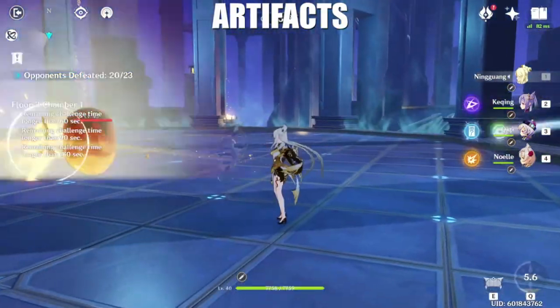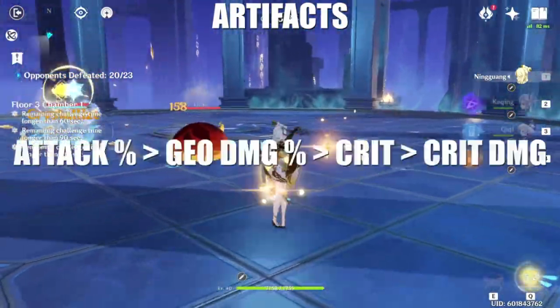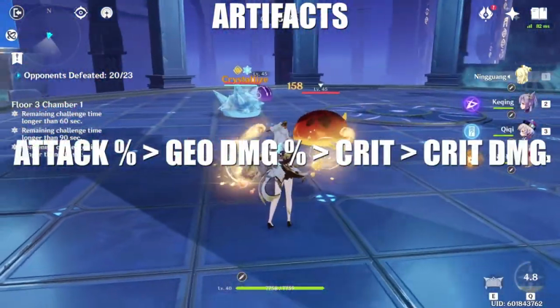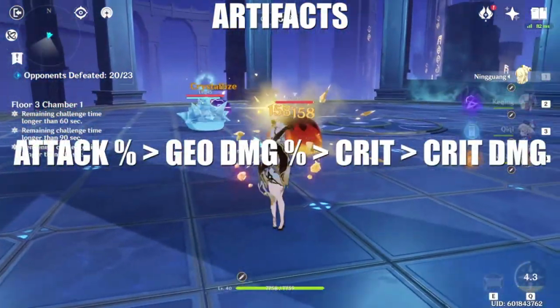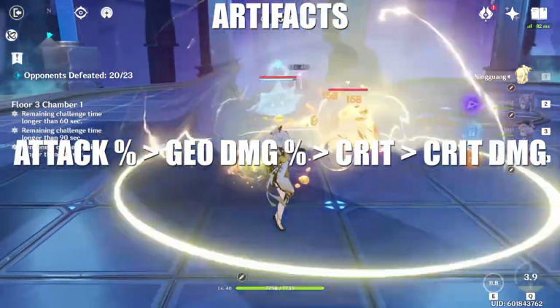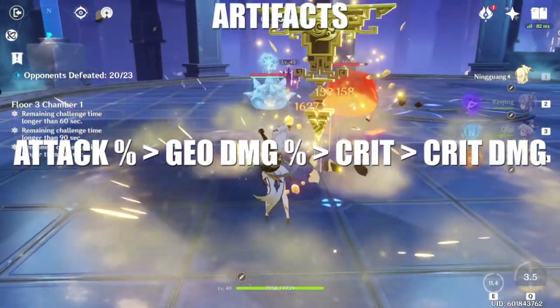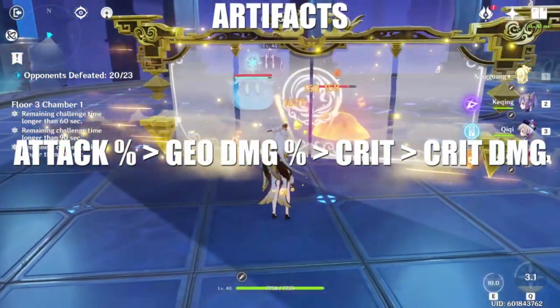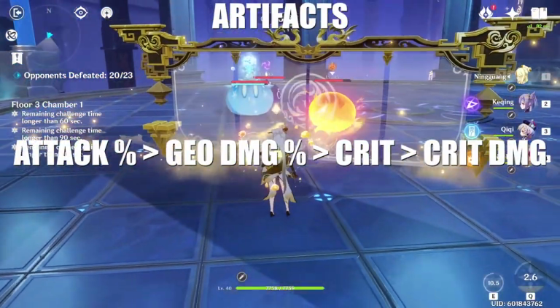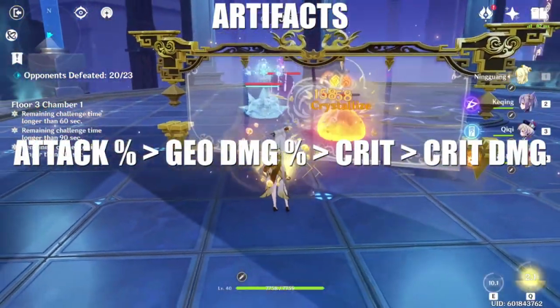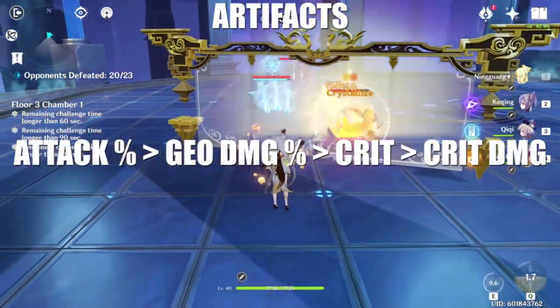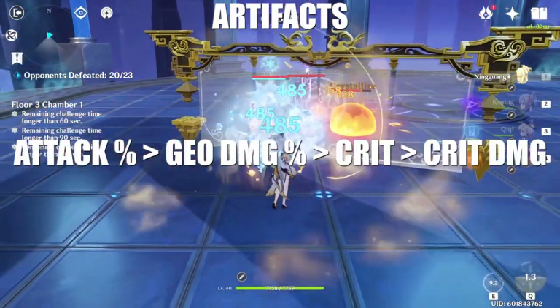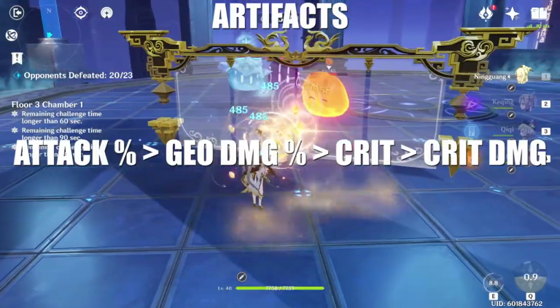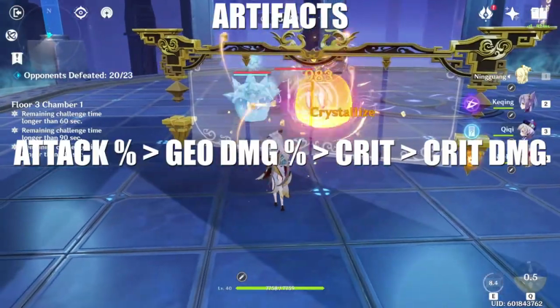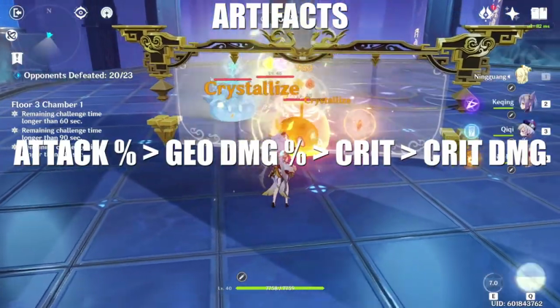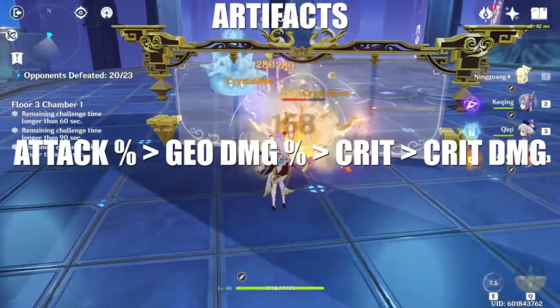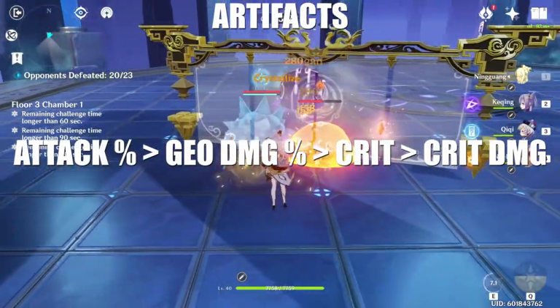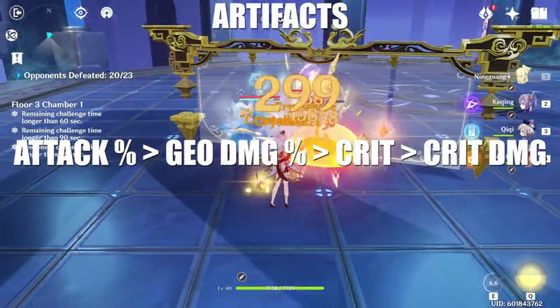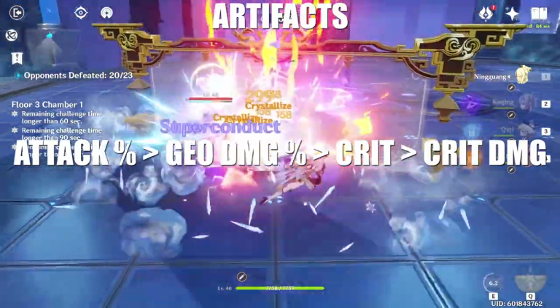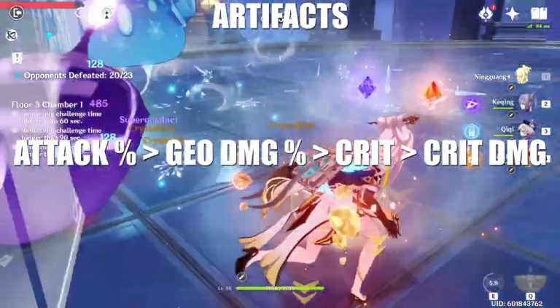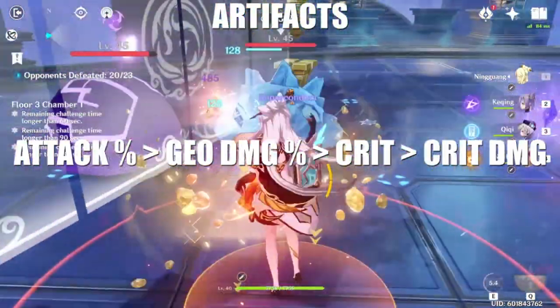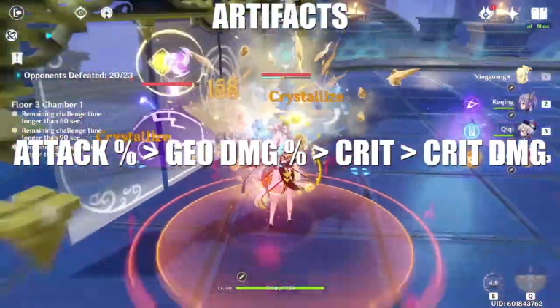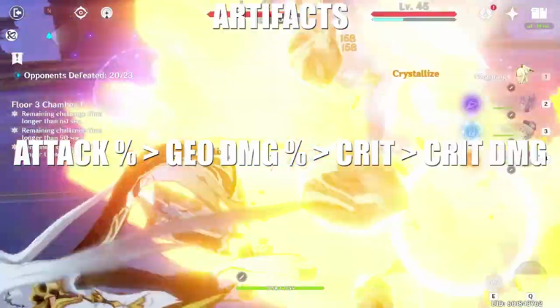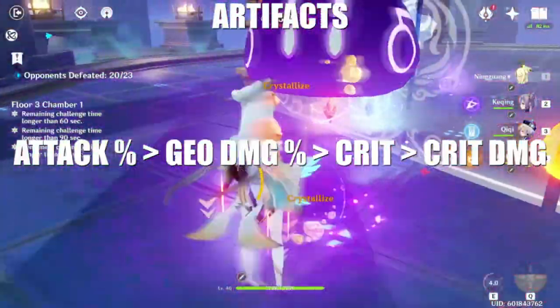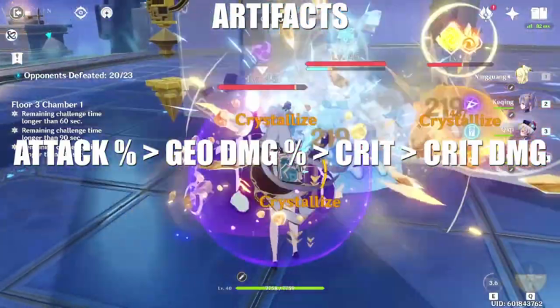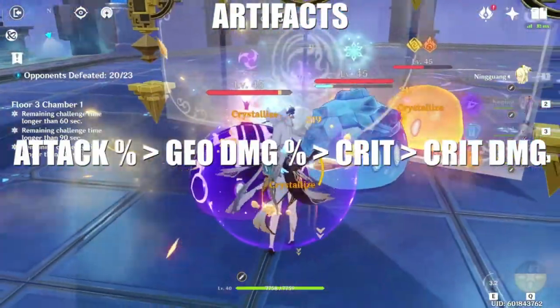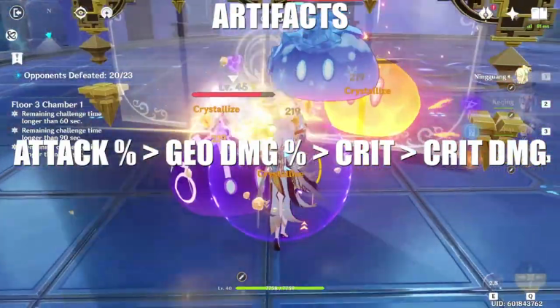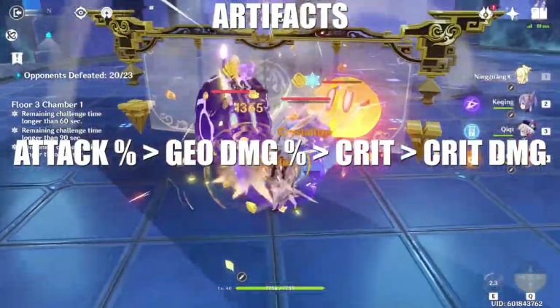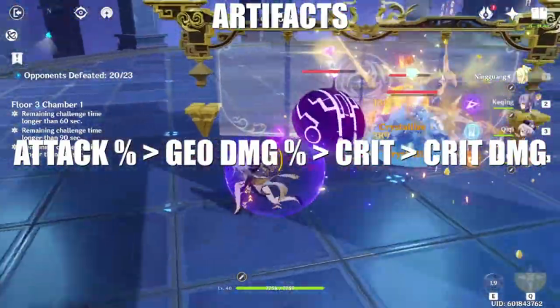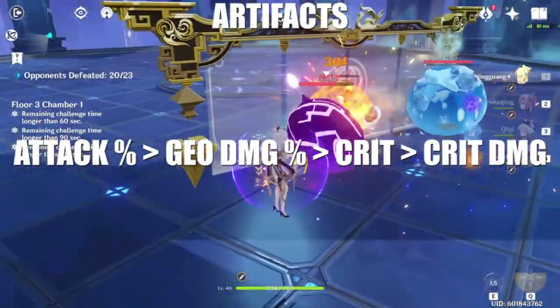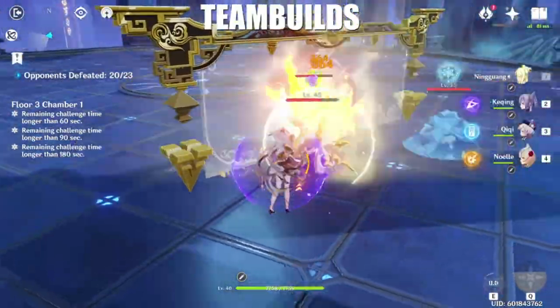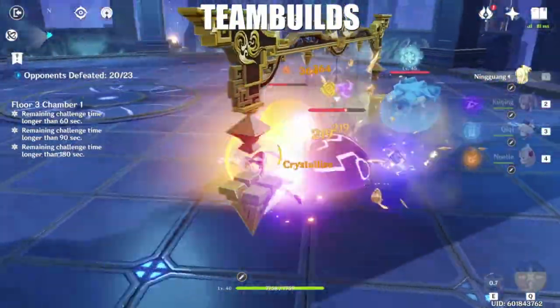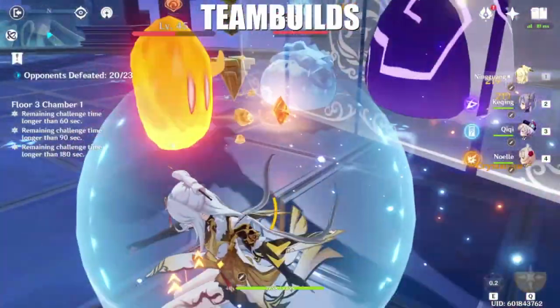Artifact substats should always be attack percentage, then Geo percent damage, into crit, and then crit damage. You should always be looking to hit 50% crit minimum before even considering crit damage — that's going to give you the most value.